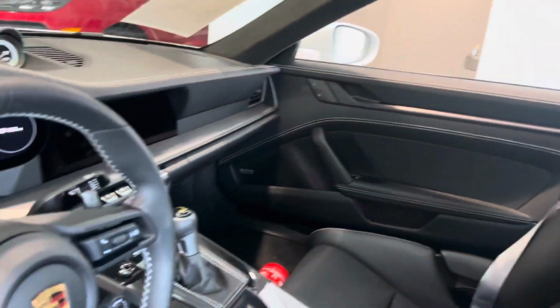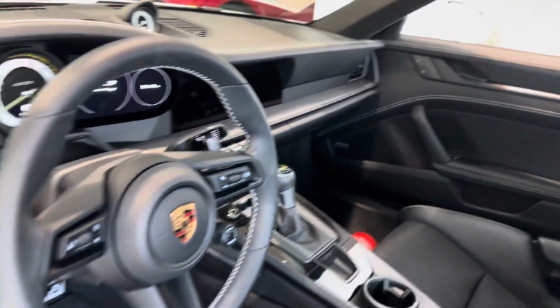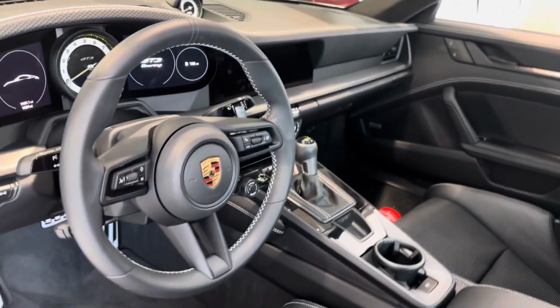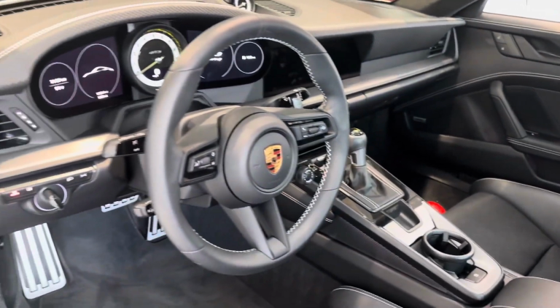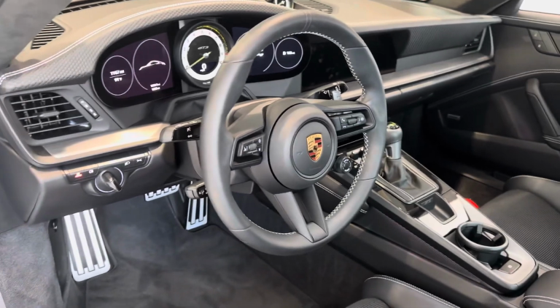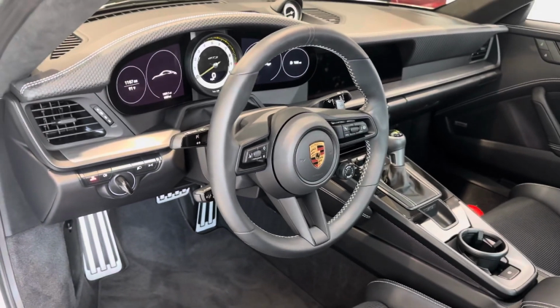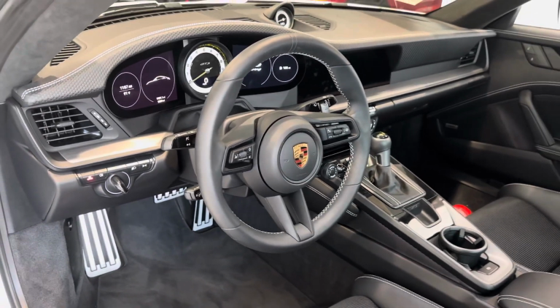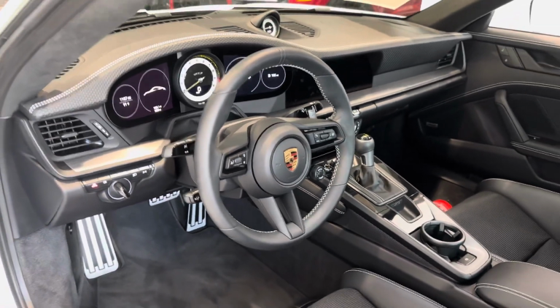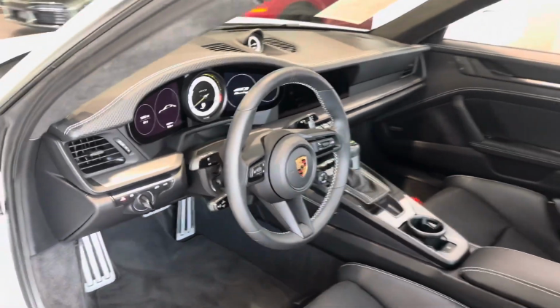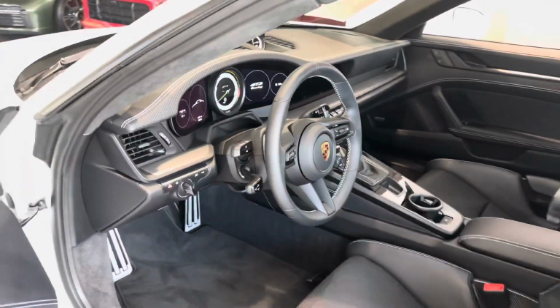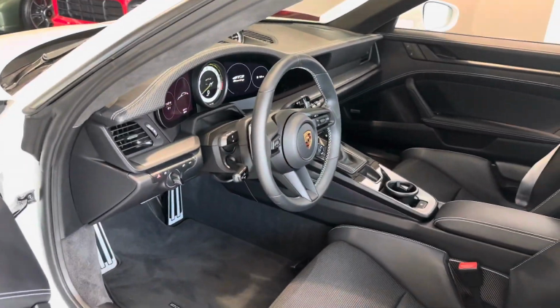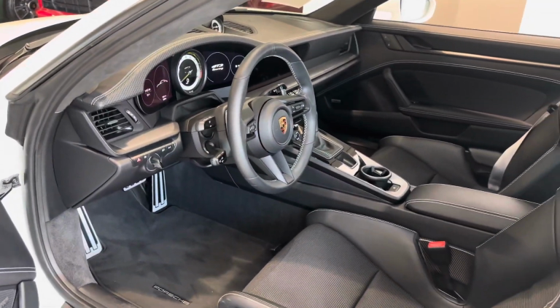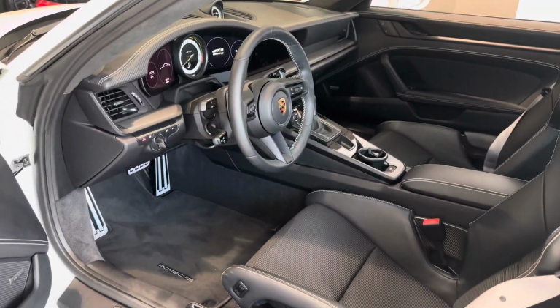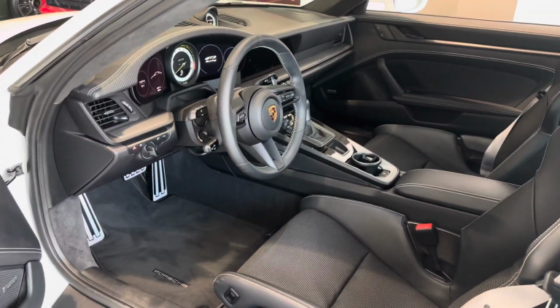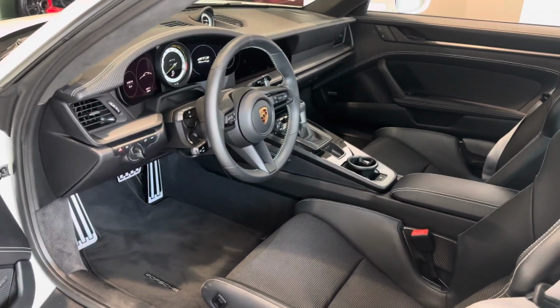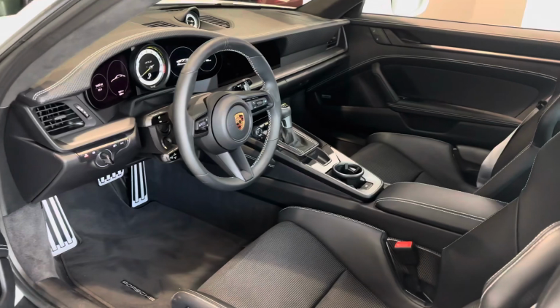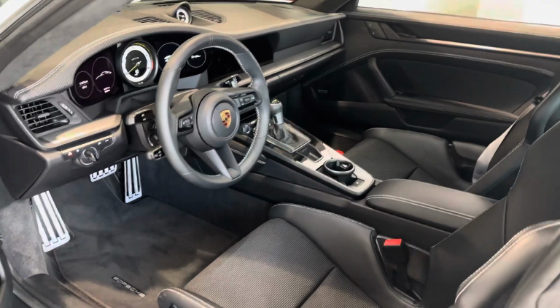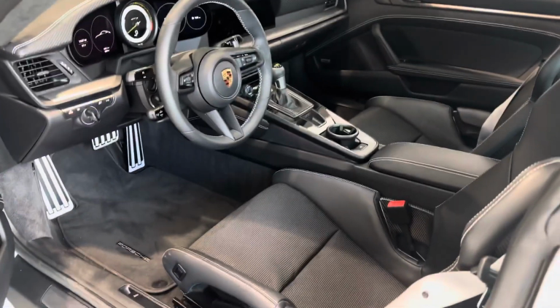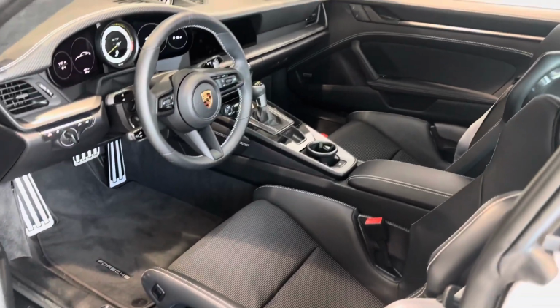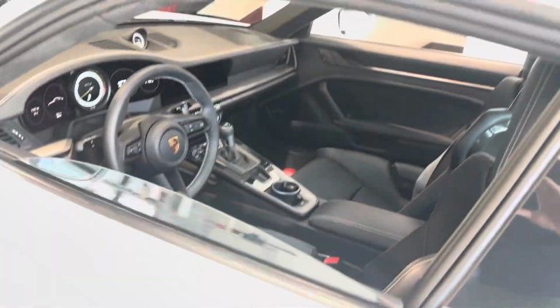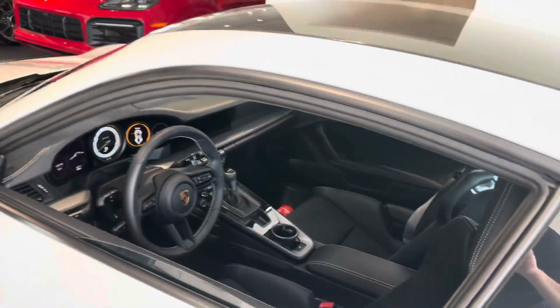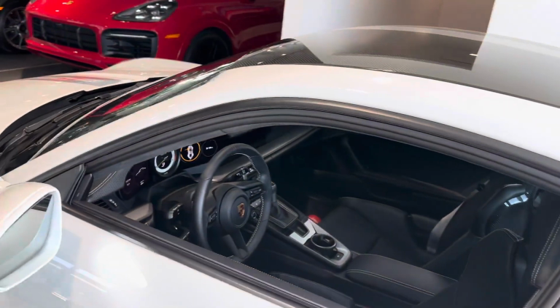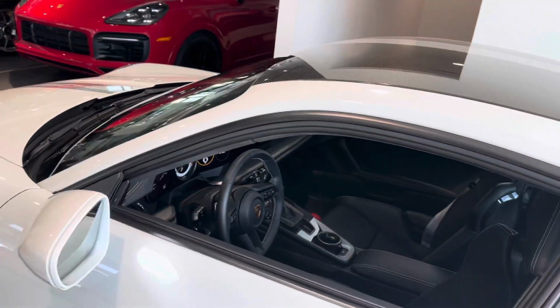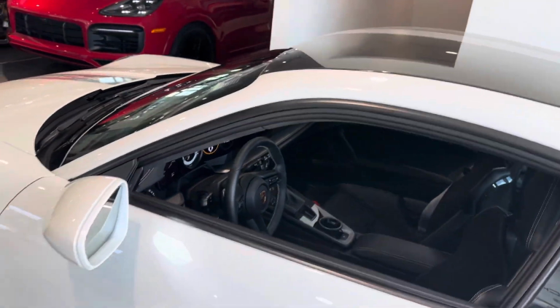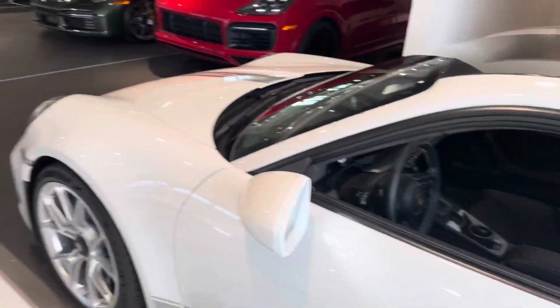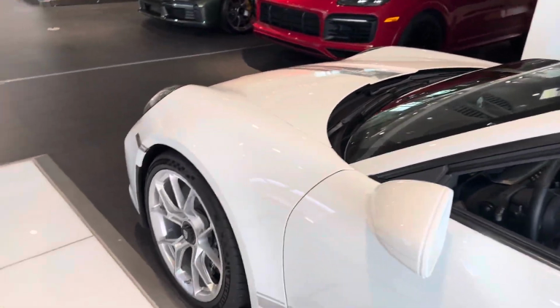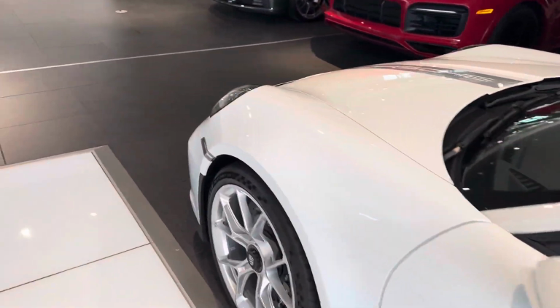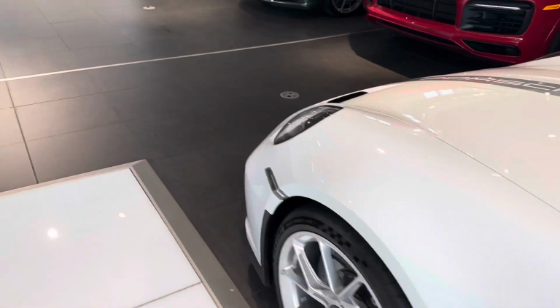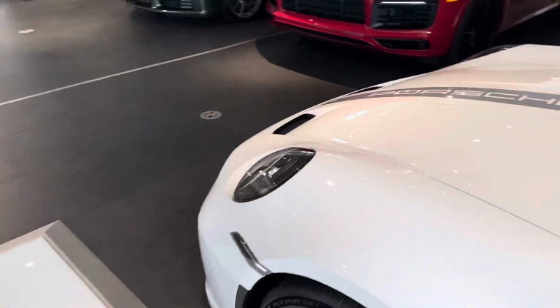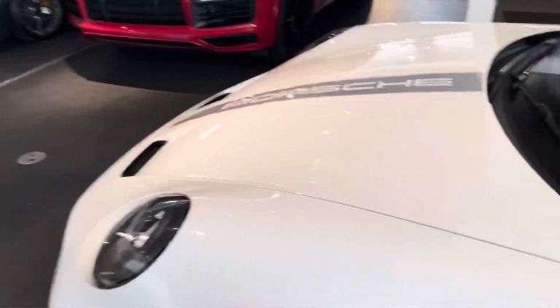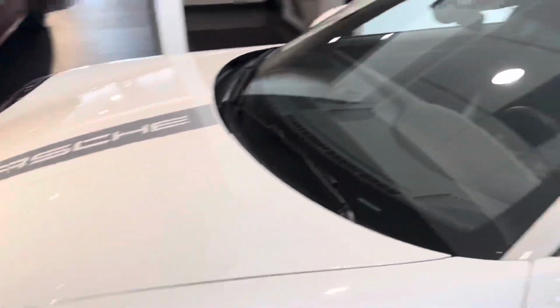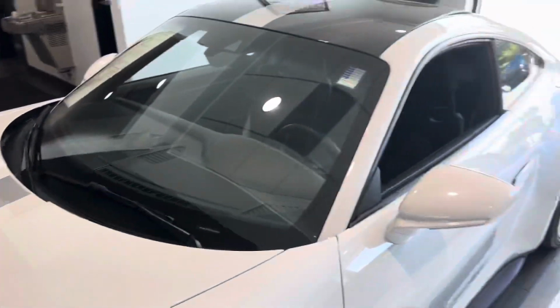These cars are just awesome. Rear axle steering and adjustable suspension modes give them plenty of performance and actually enough comfort, I think, to be able to drive them on the street as well as take it to a track day if you wanted to do something like that.